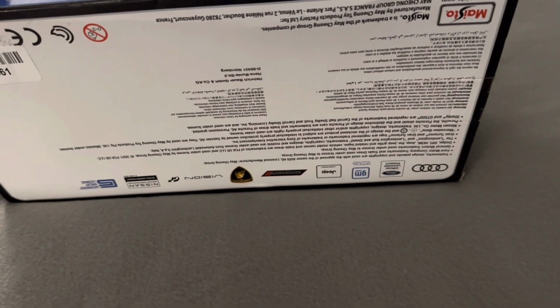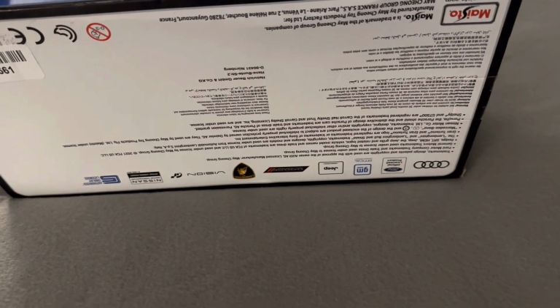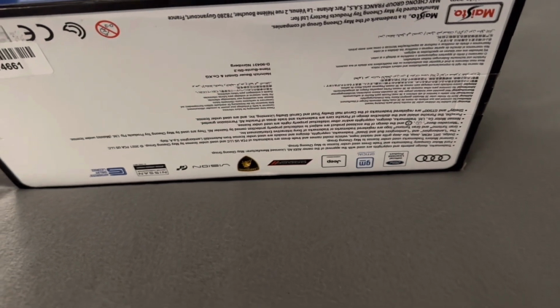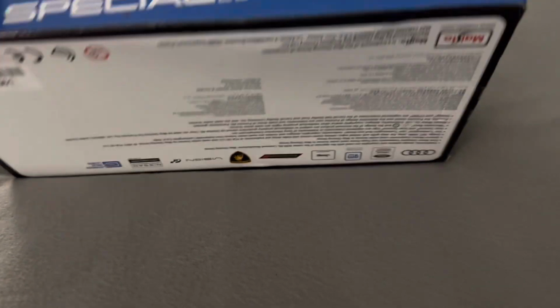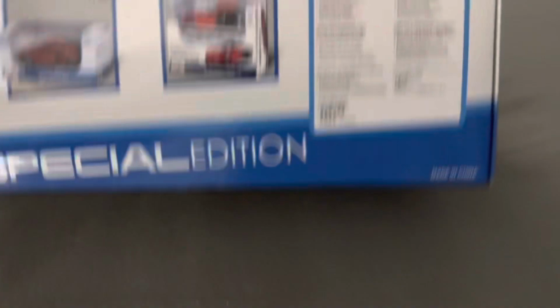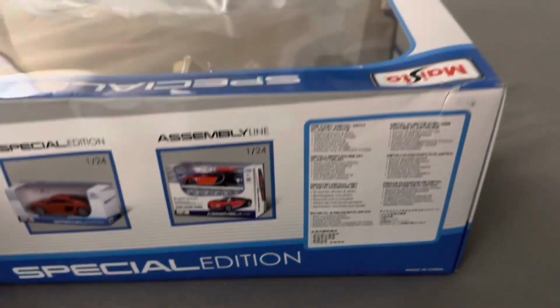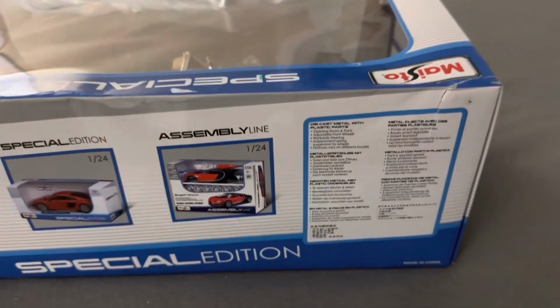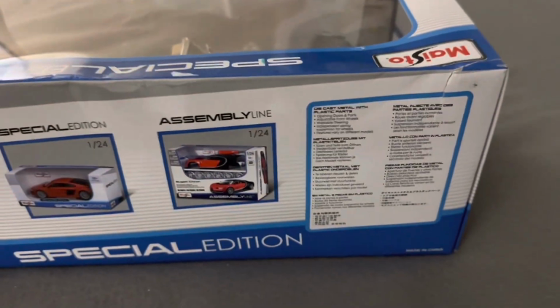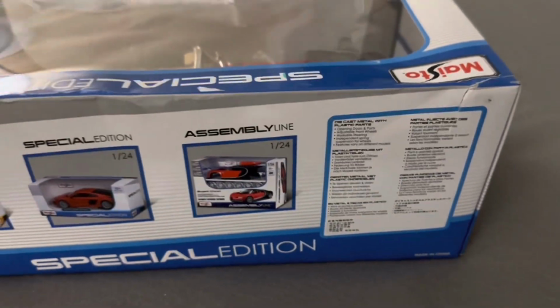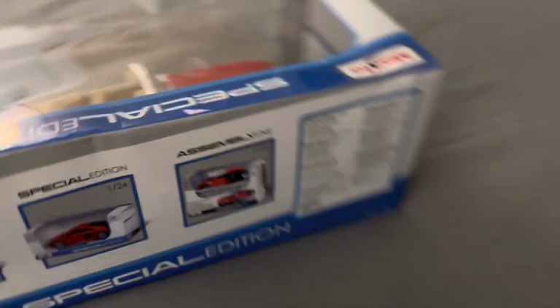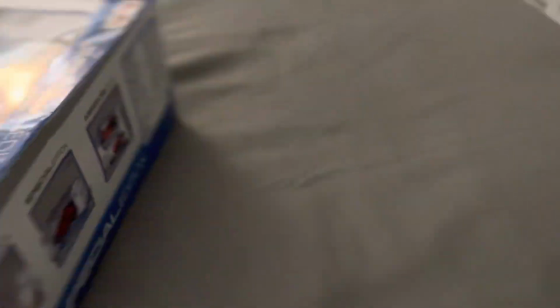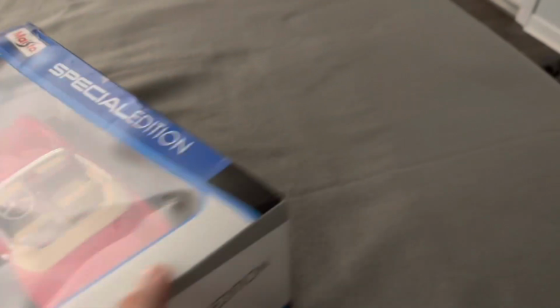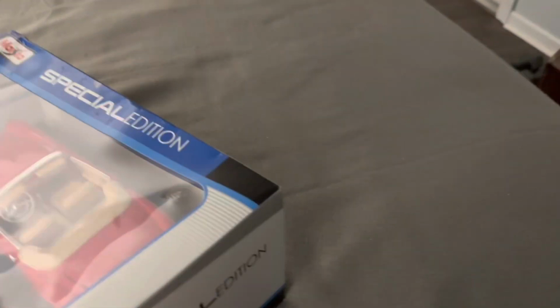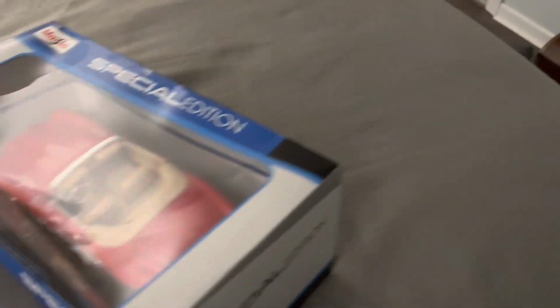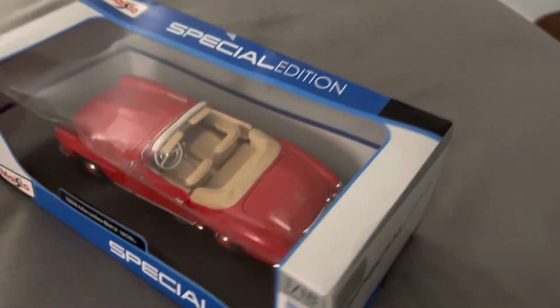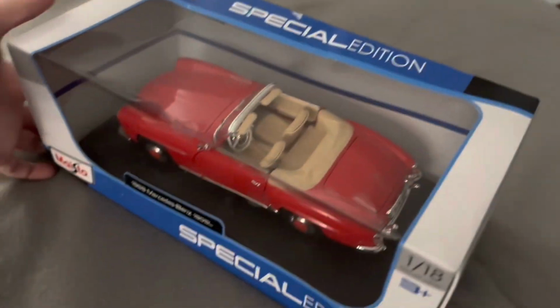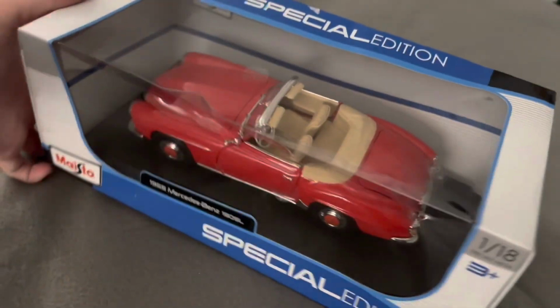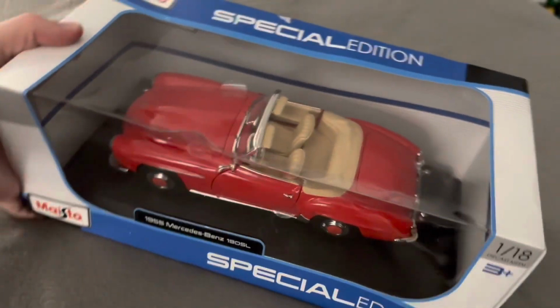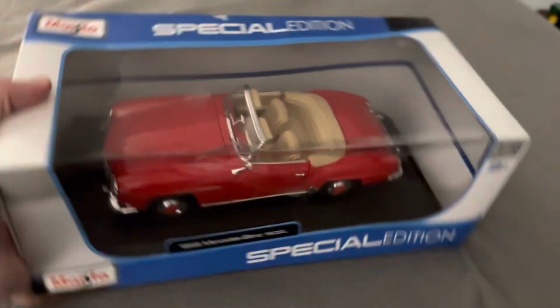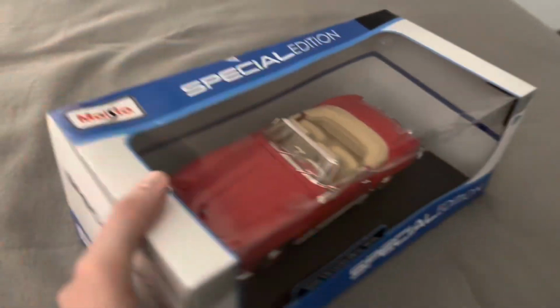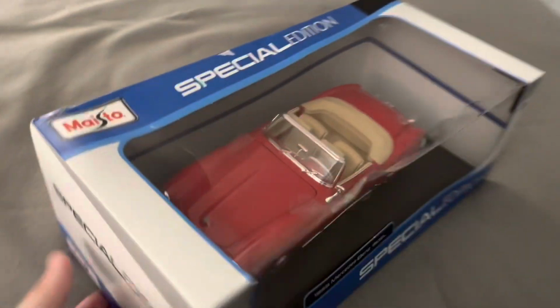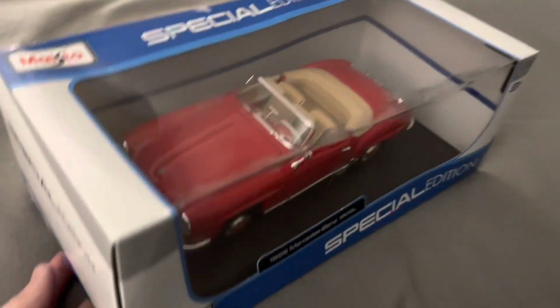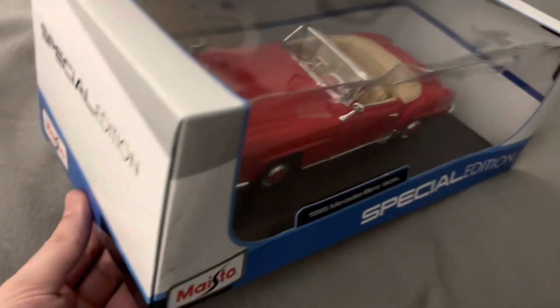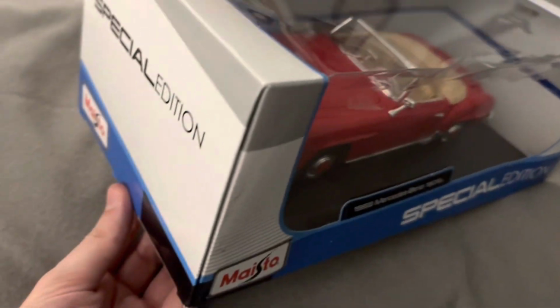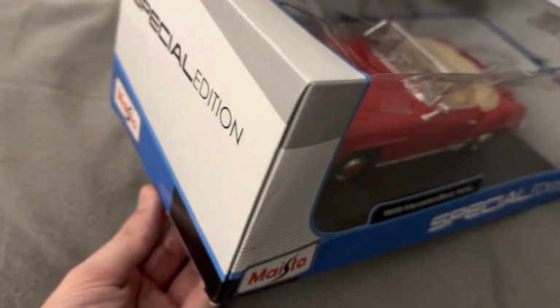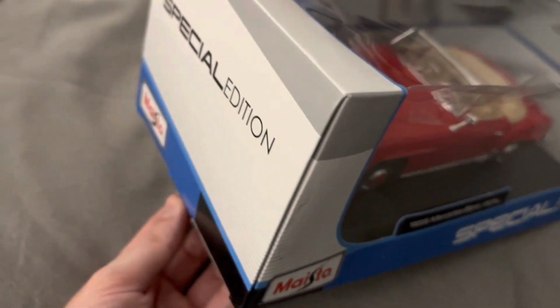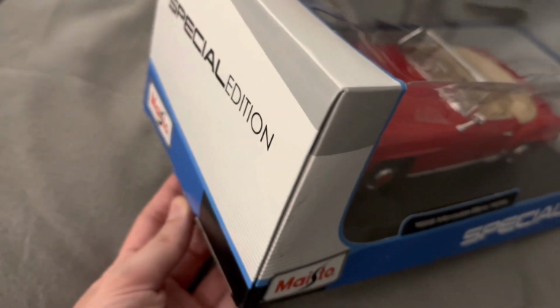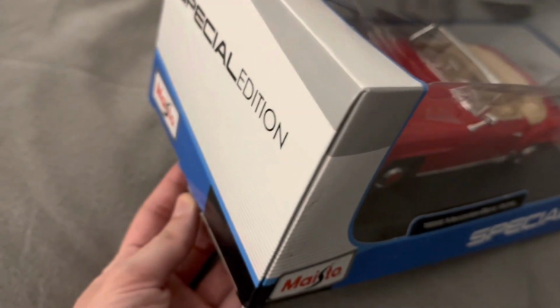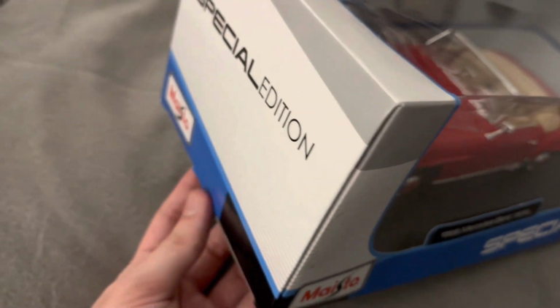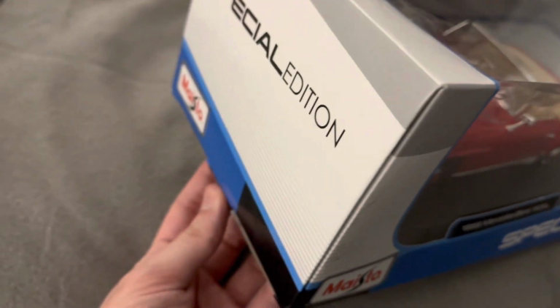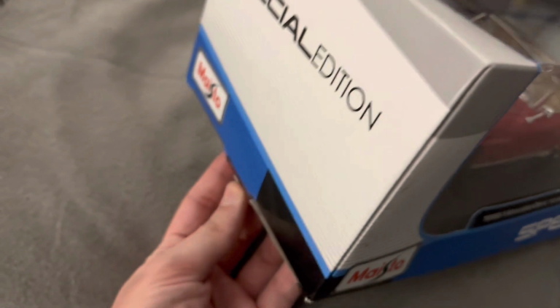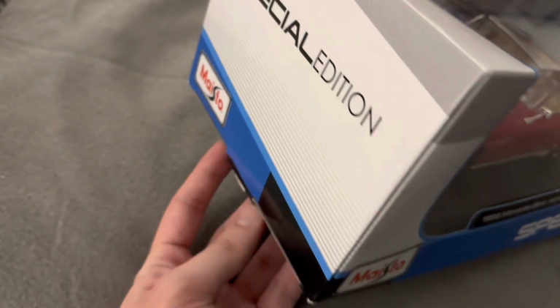MySto is still making this model today, though I'm not sure for how long. You can only find it in this red that you see here. So we'll go ahead and get this model out of the box.